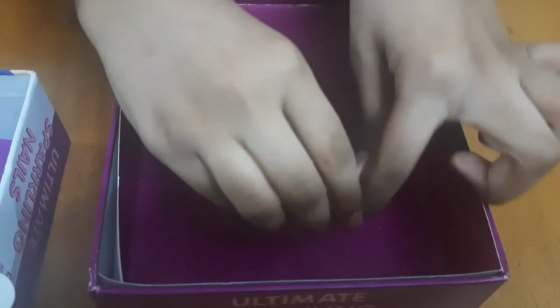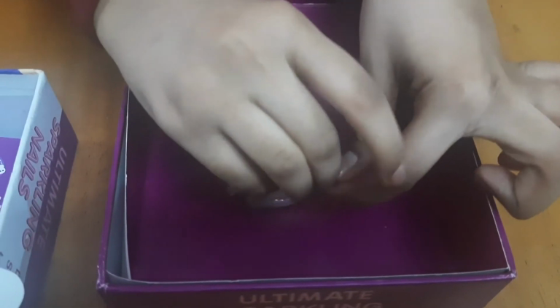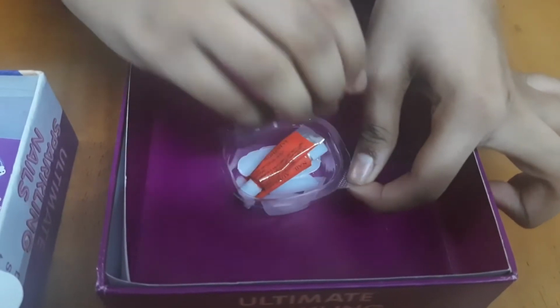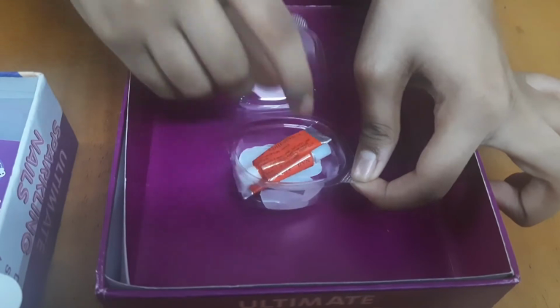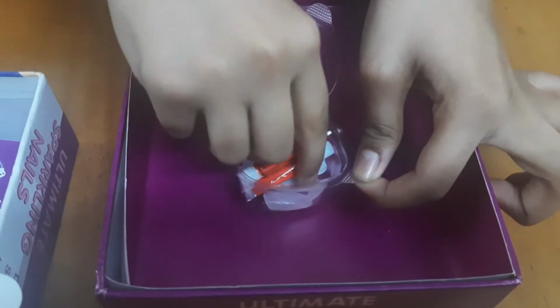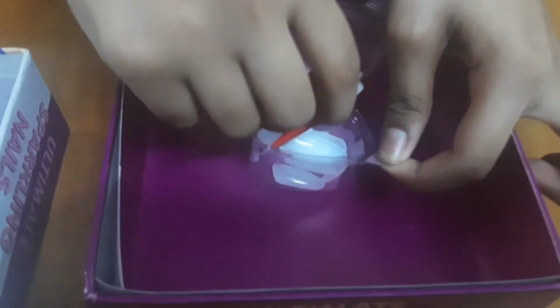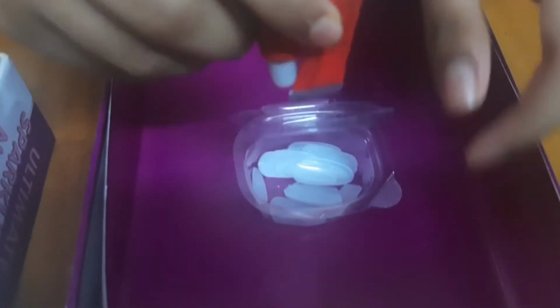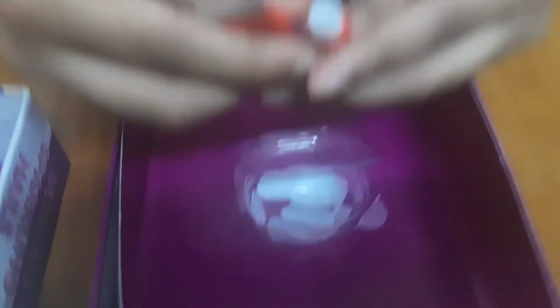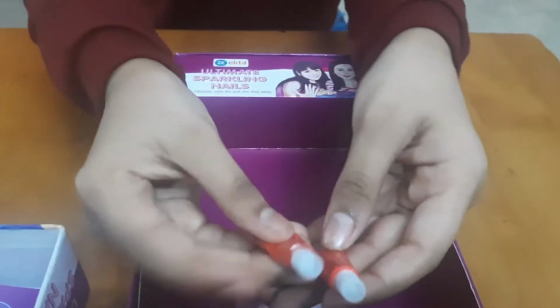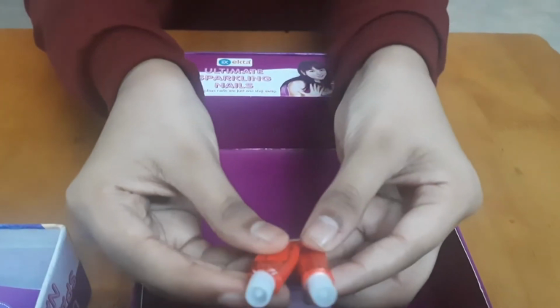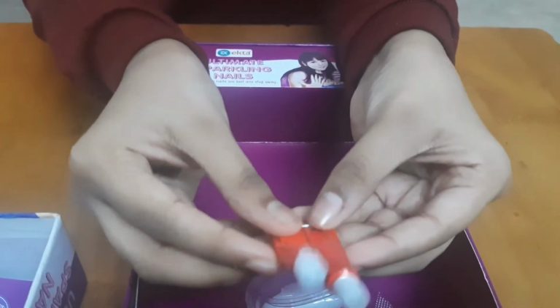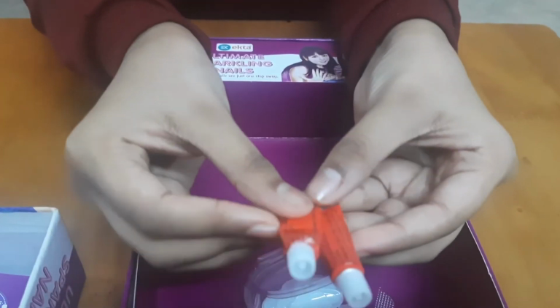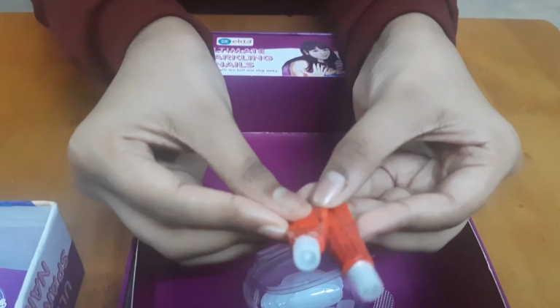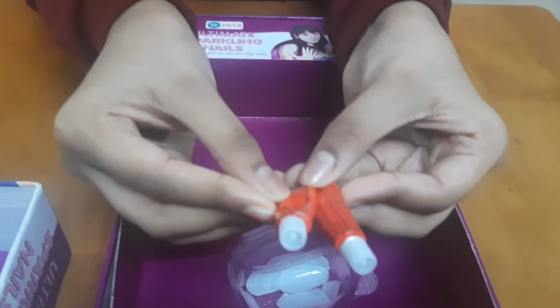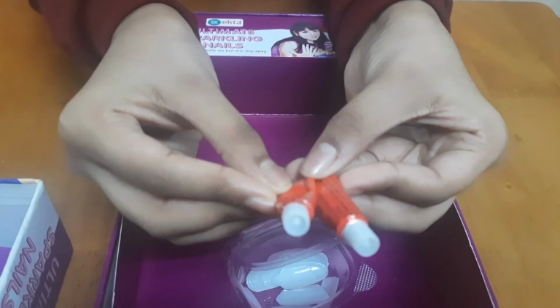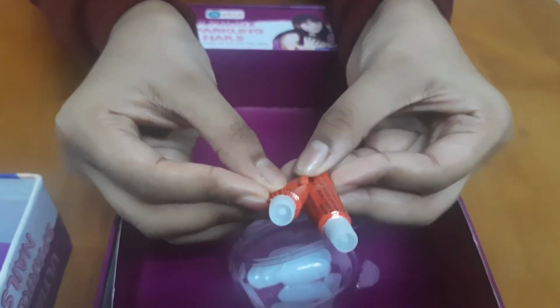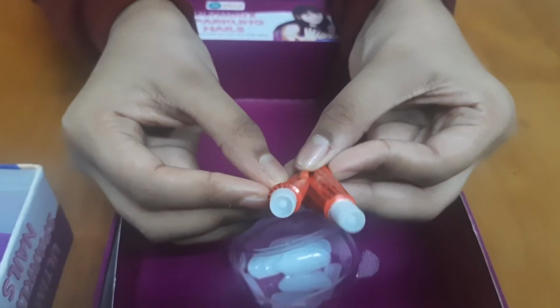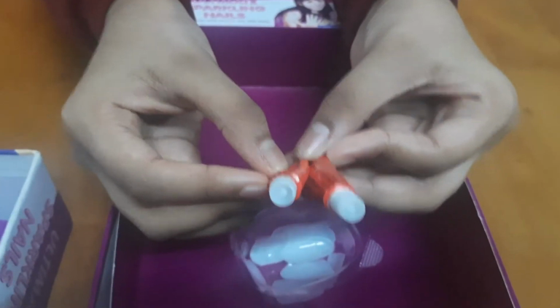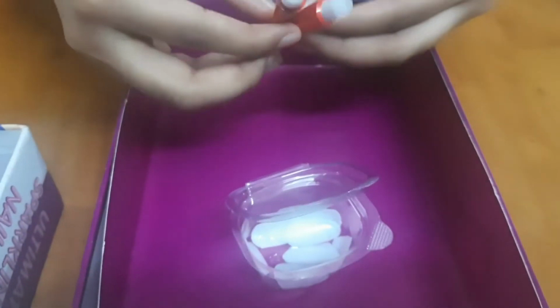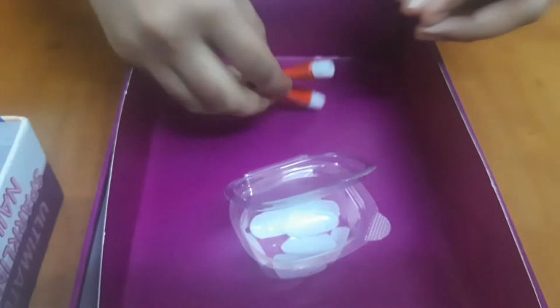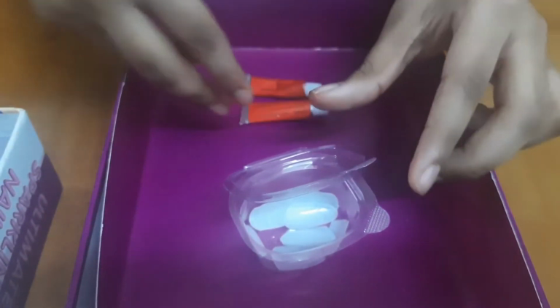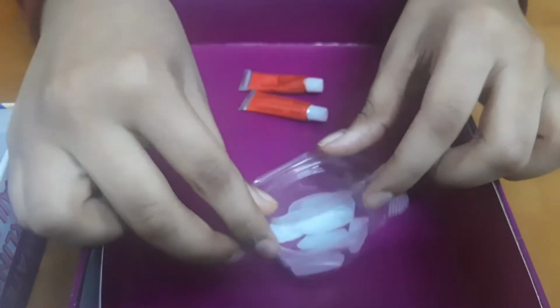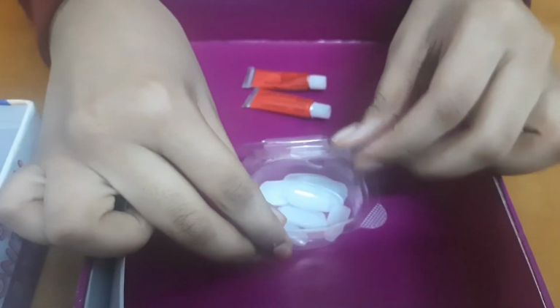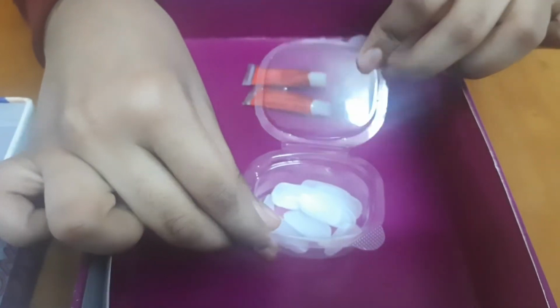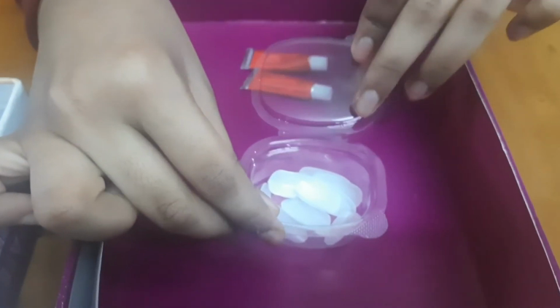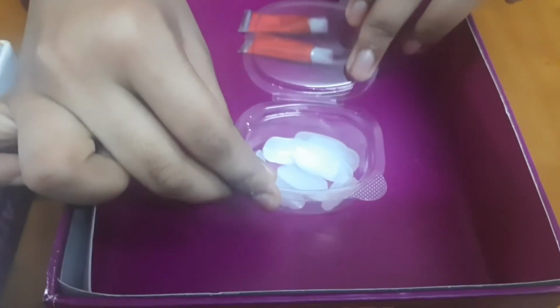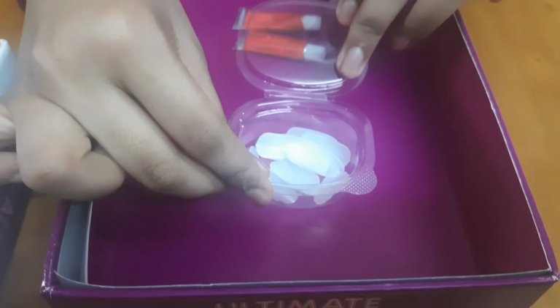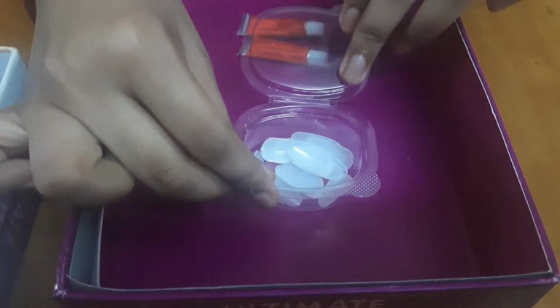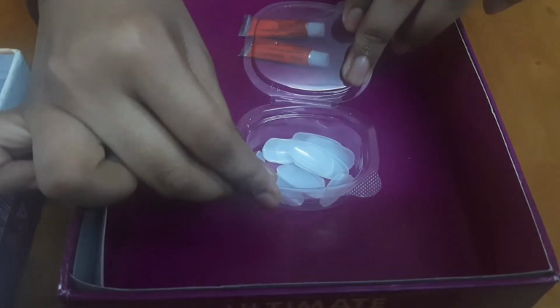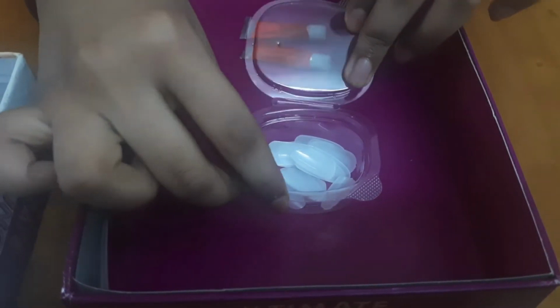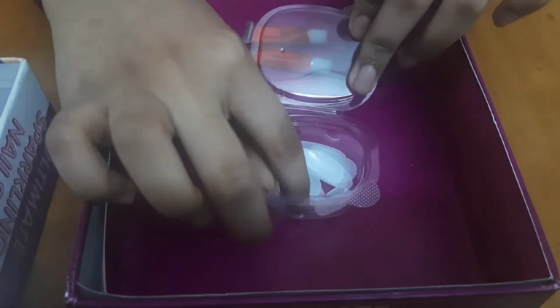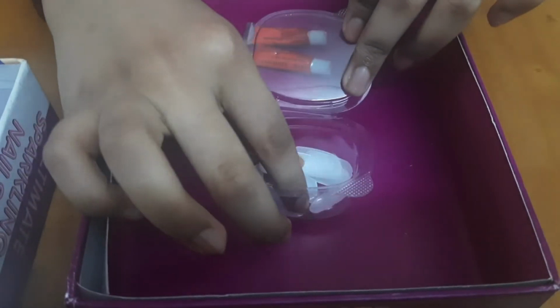The next thing is a cute little box where you get two tubes of nail glue, which is used to stick the artificial nails. And these are the artificial nails, which is my favorite thing in this kit.